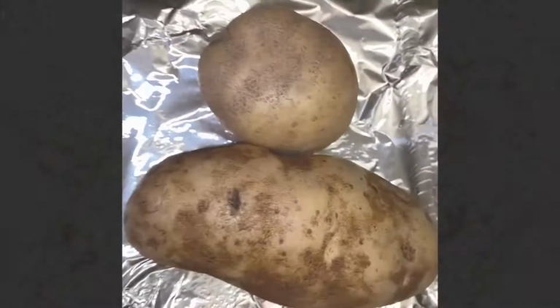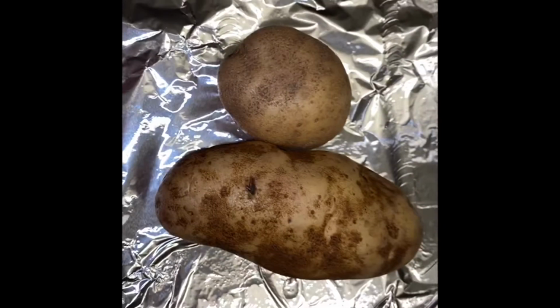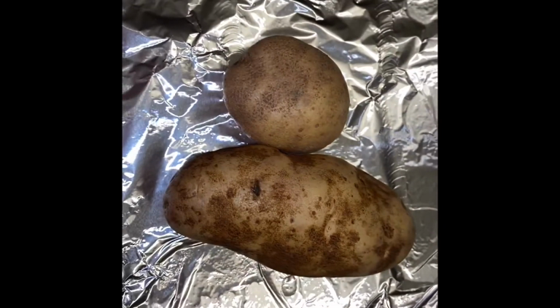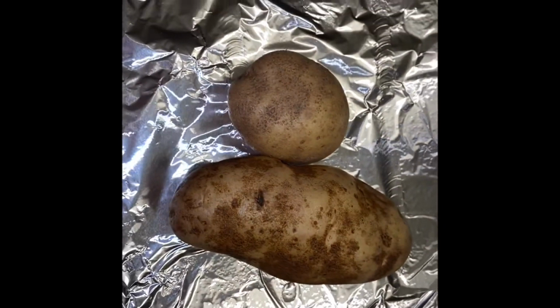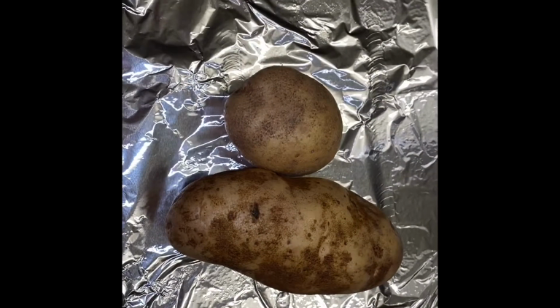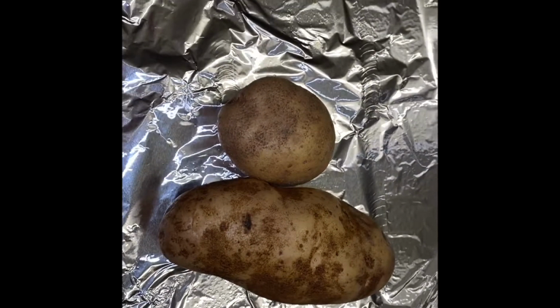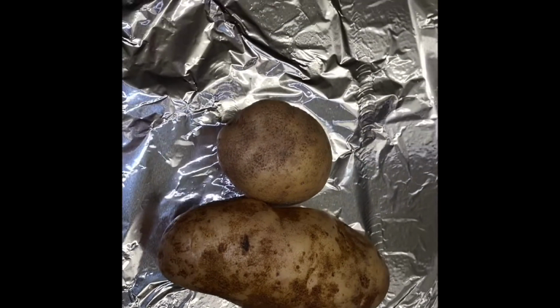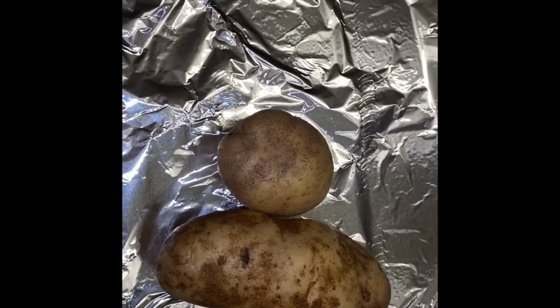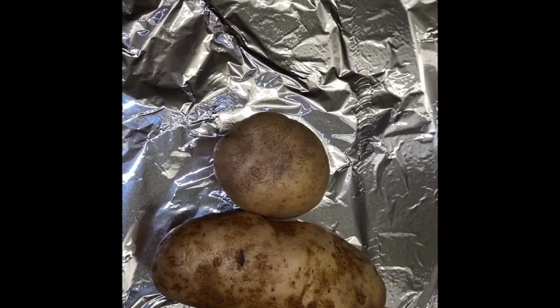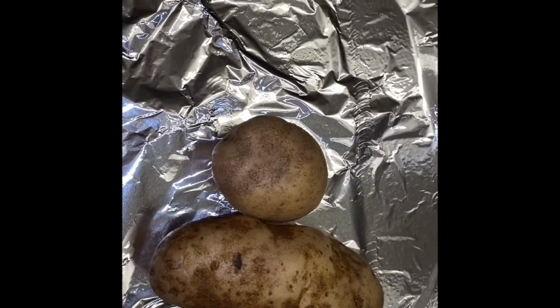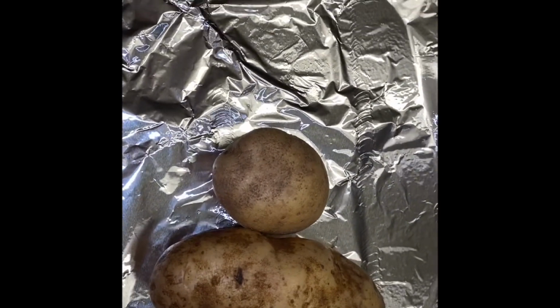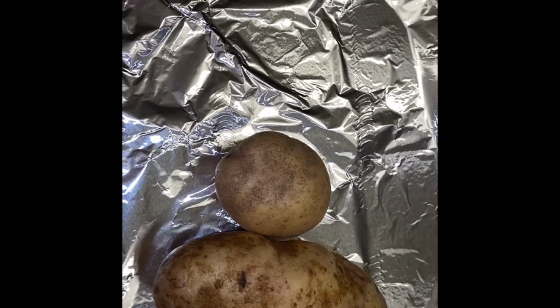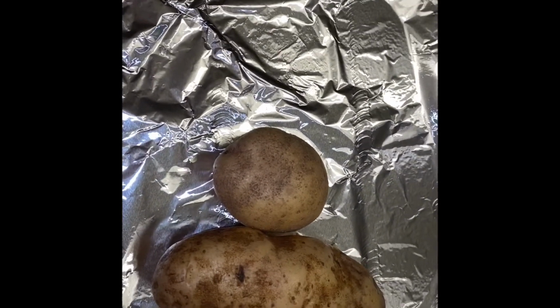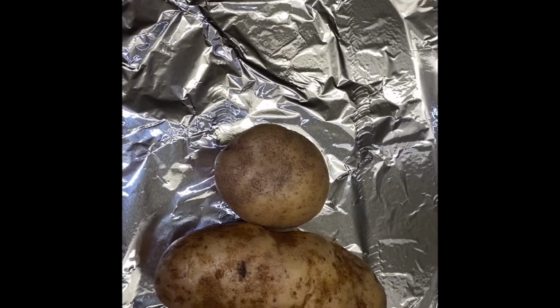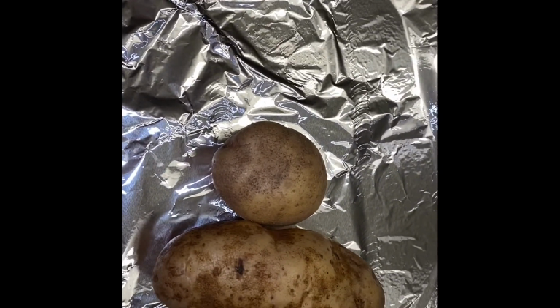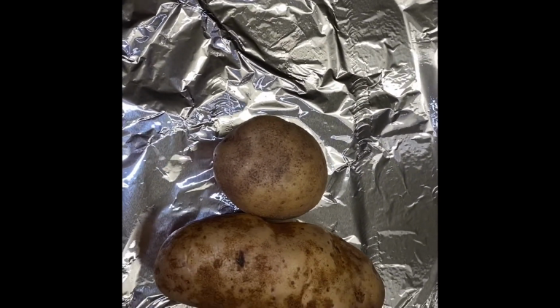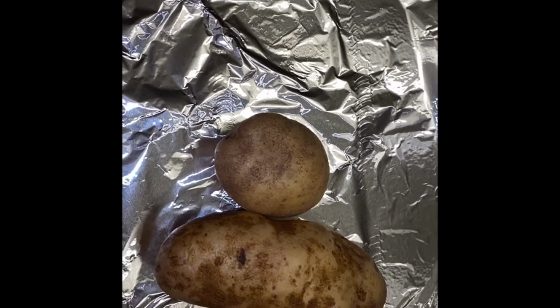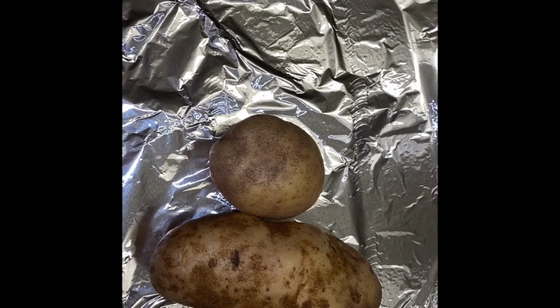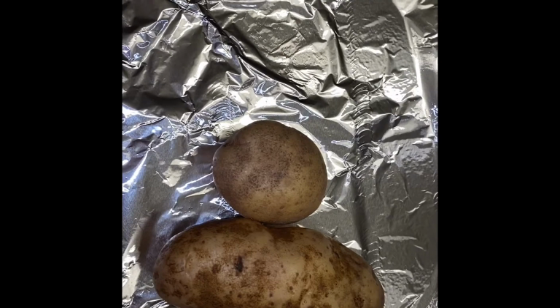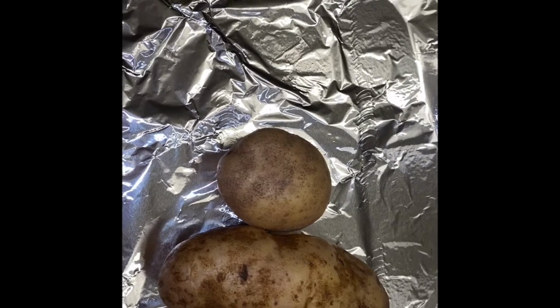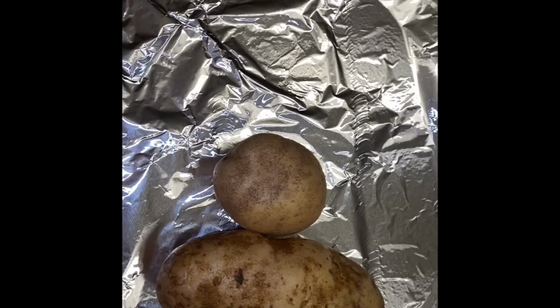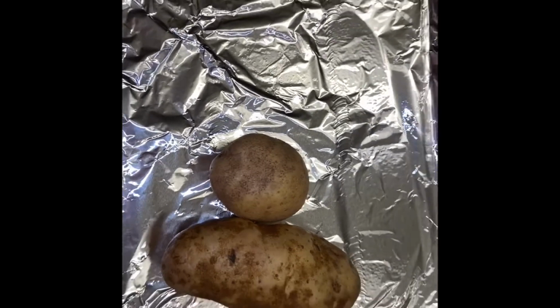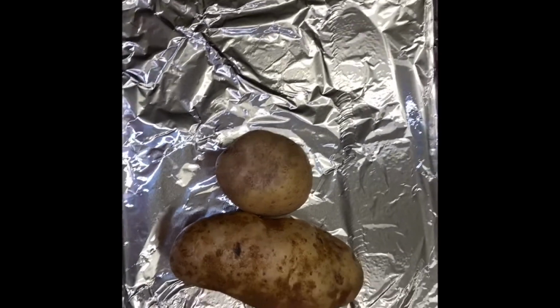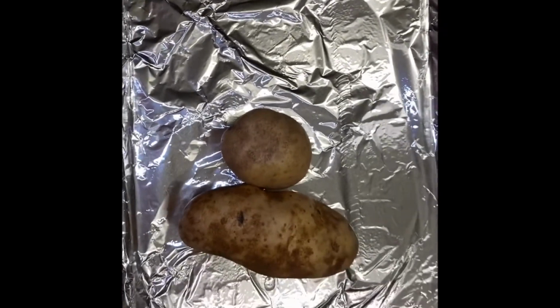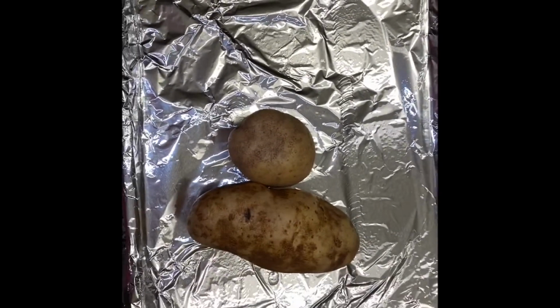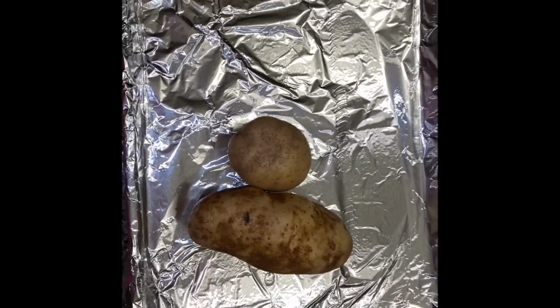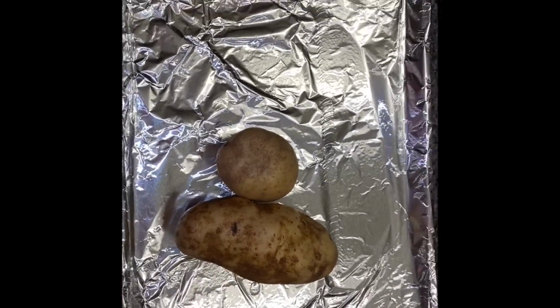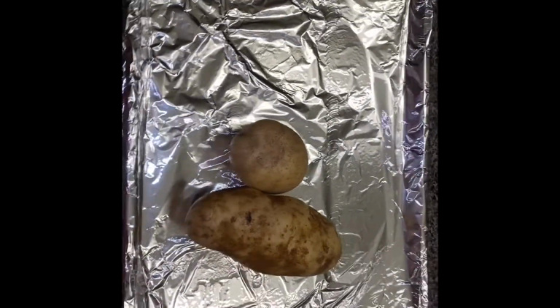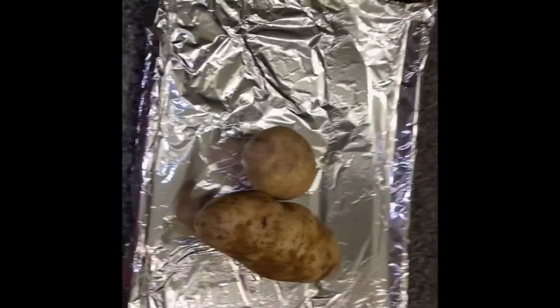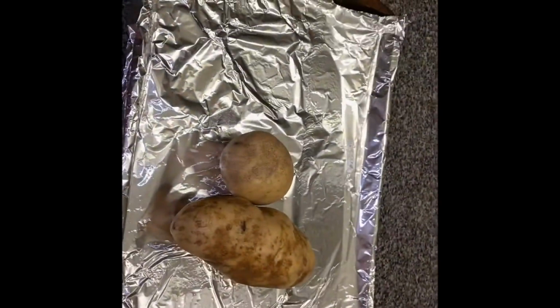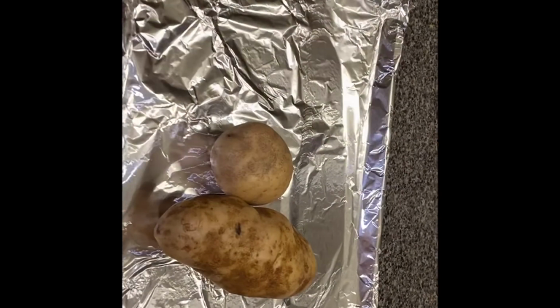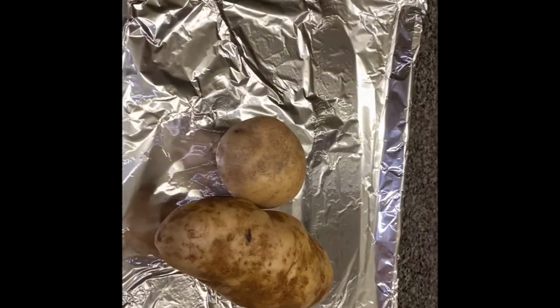Today we're going to be making baked potatoes in the oven, and I'm going to show you guys how to do that. I have two baked potatoes here.